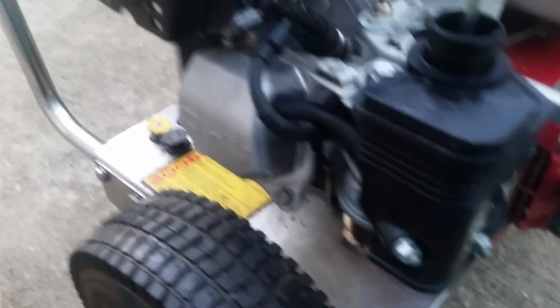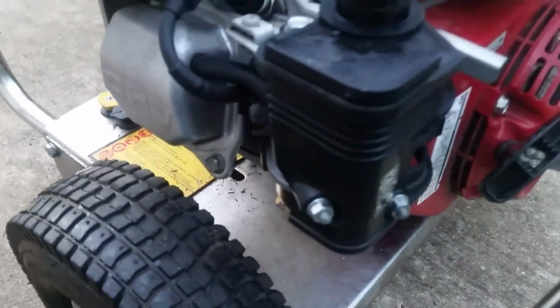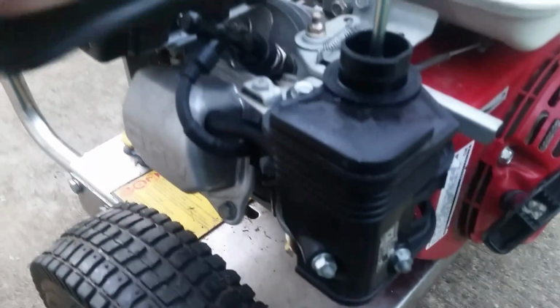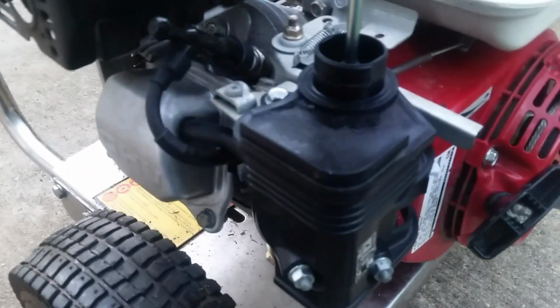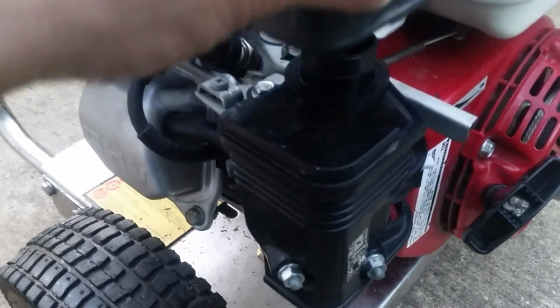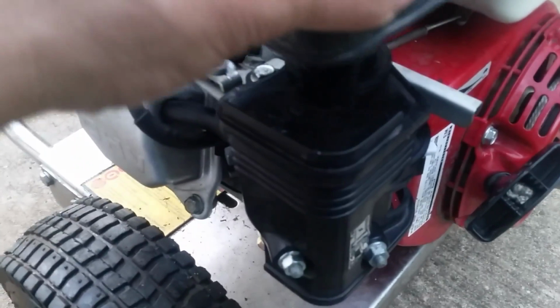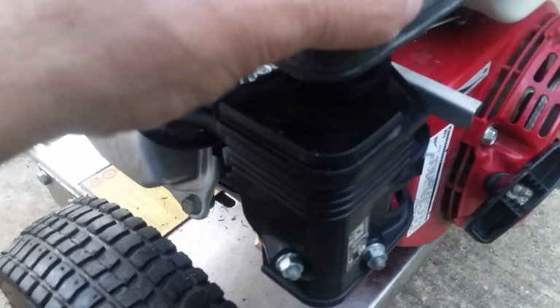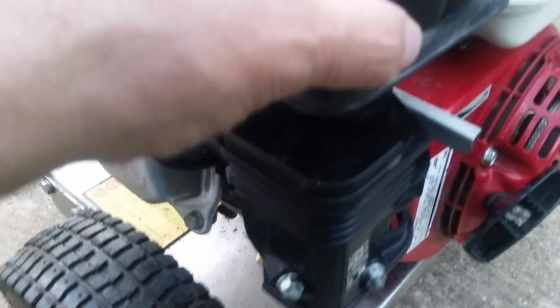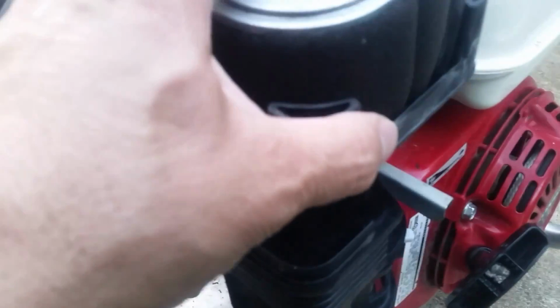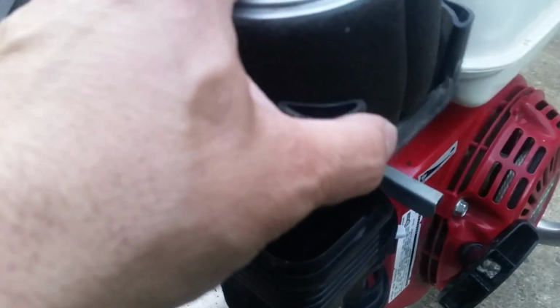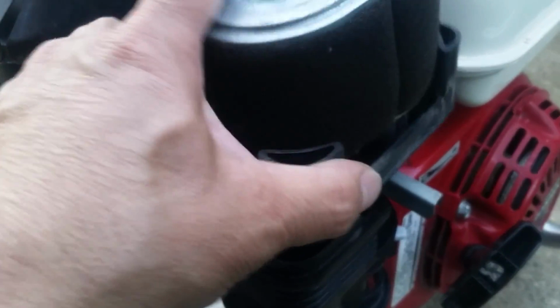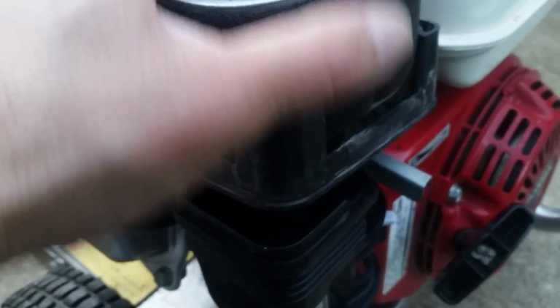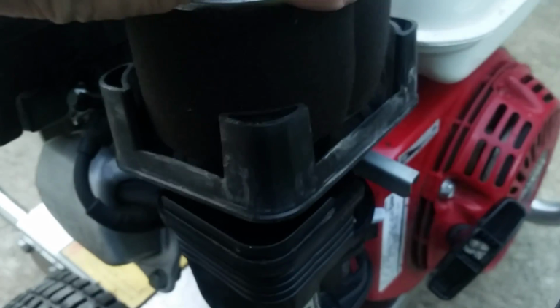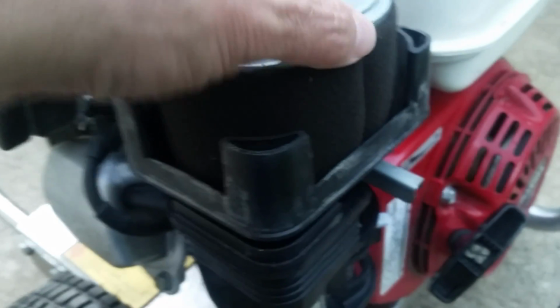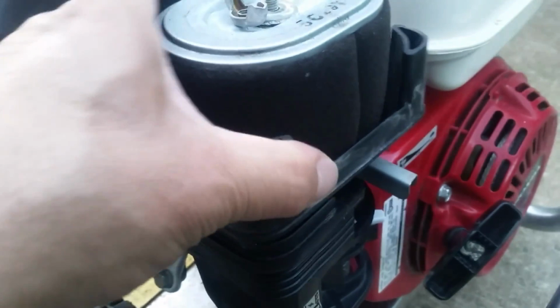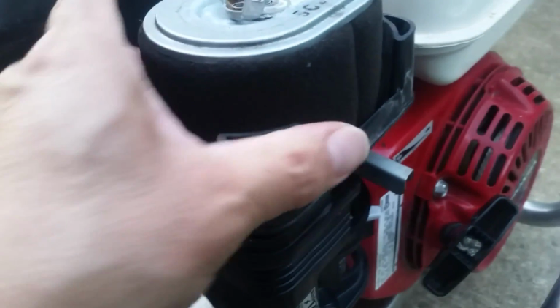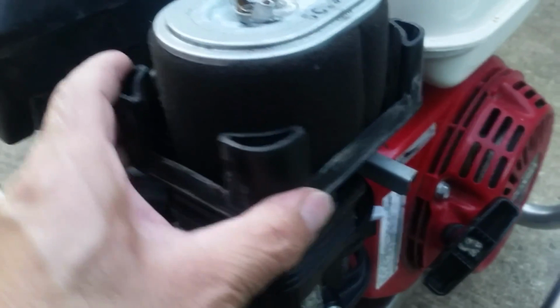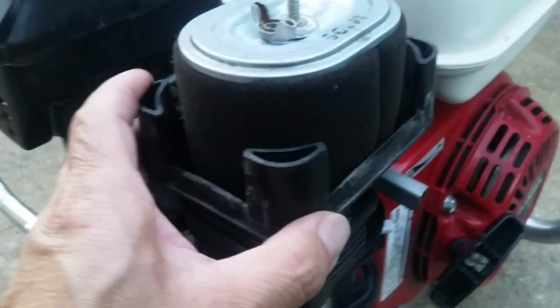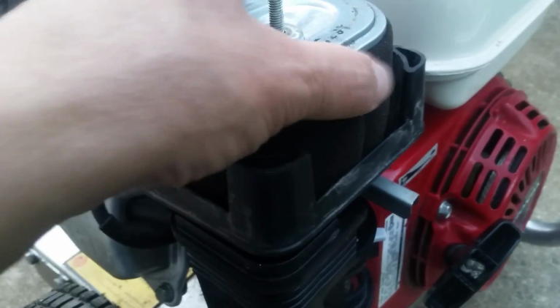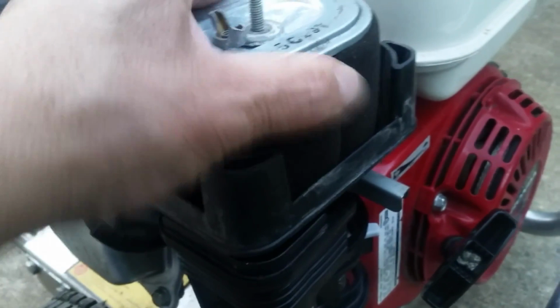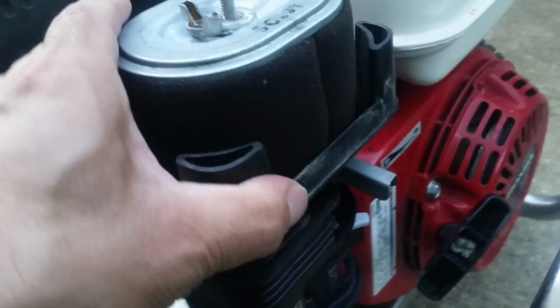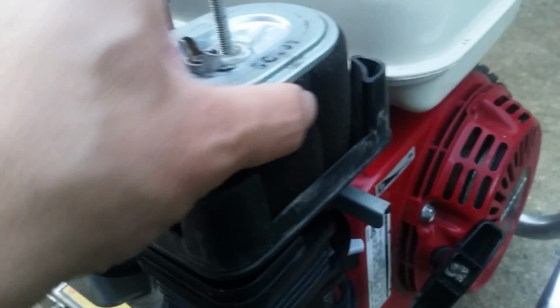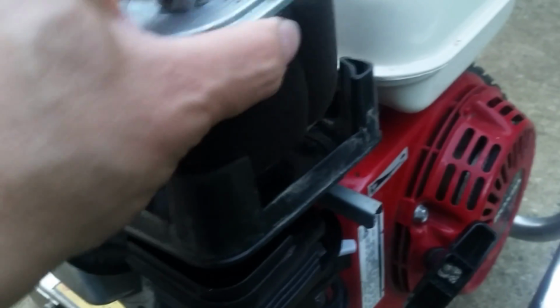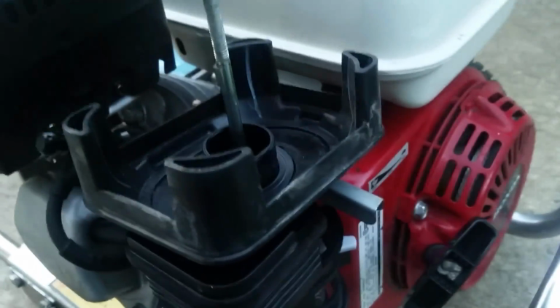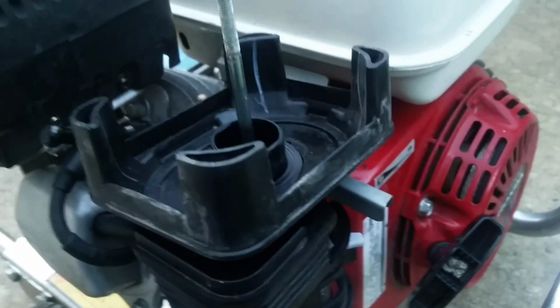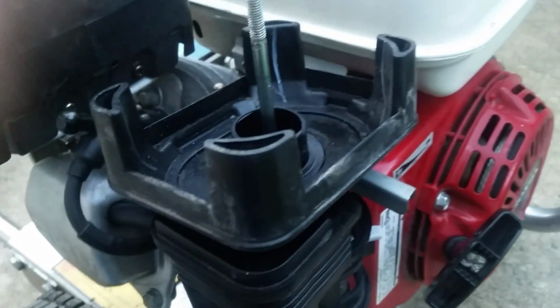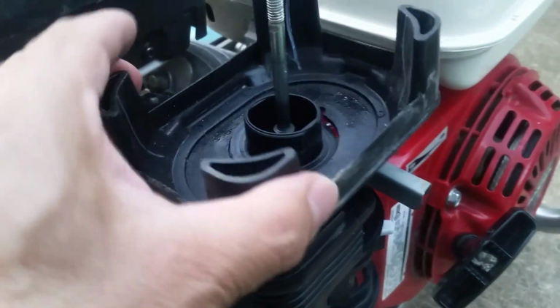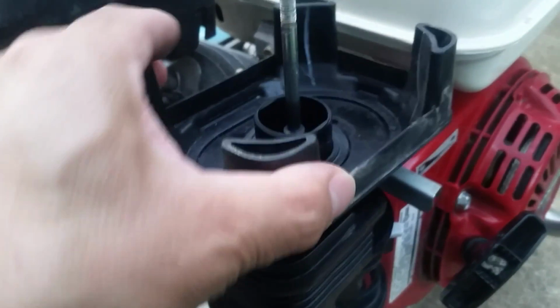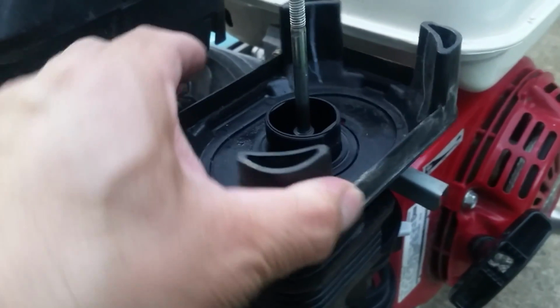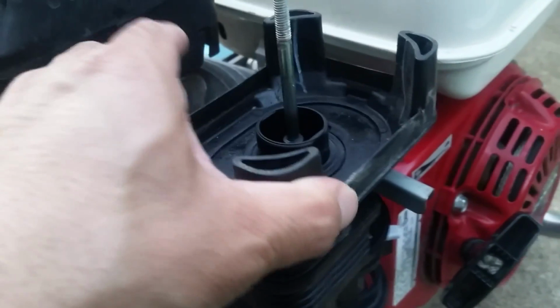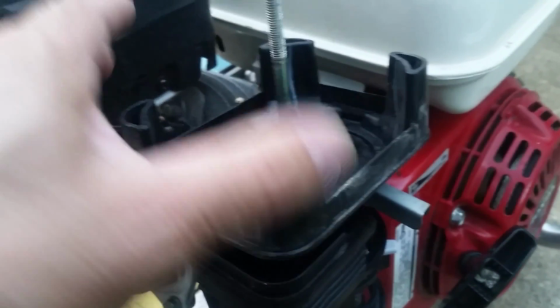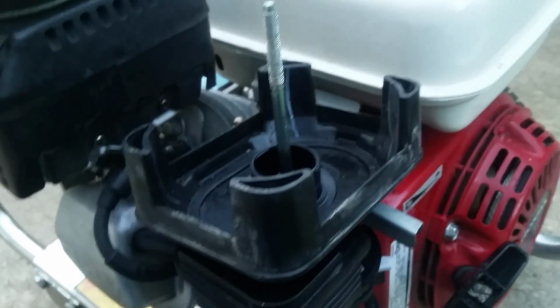Bolted right in, with new gaskets. Starts up like a charm. Once we can put it back together, we'll be all right.